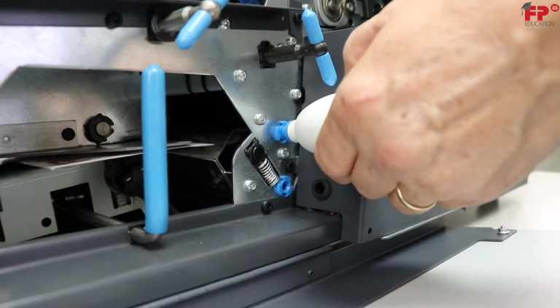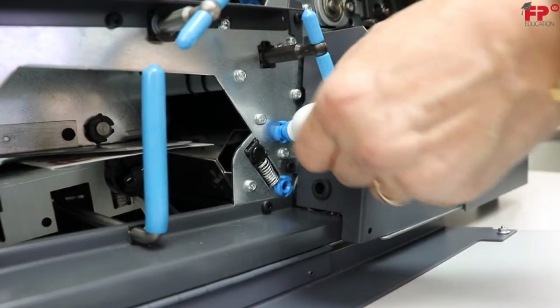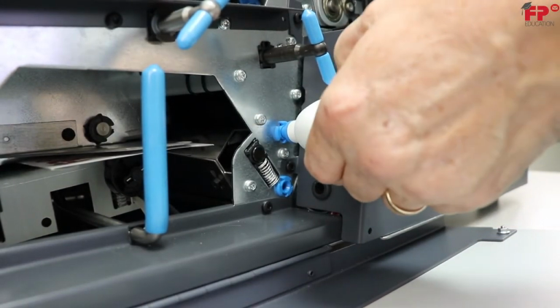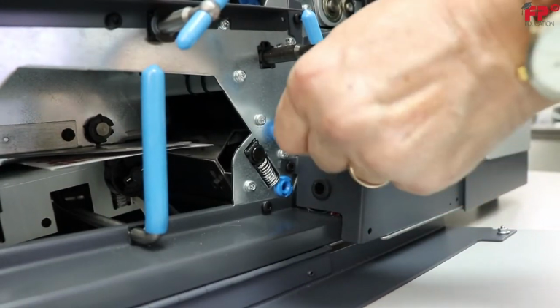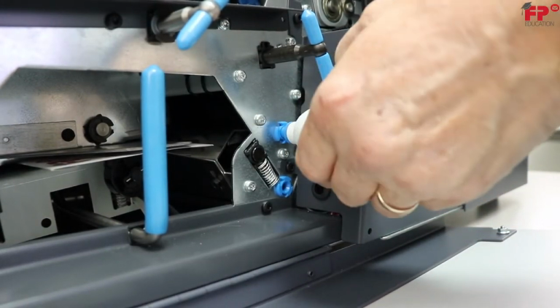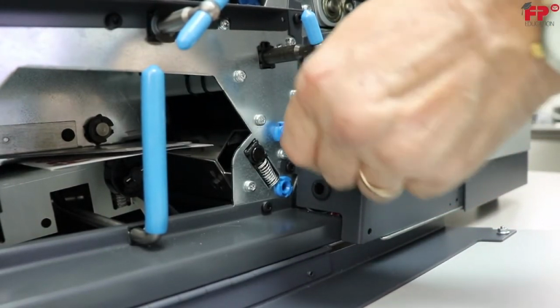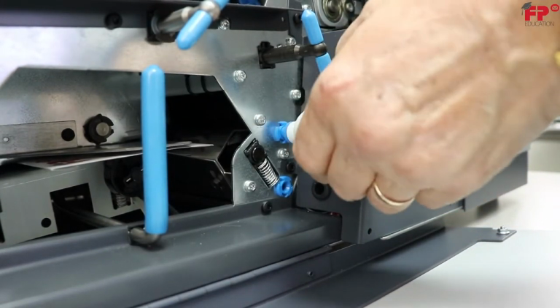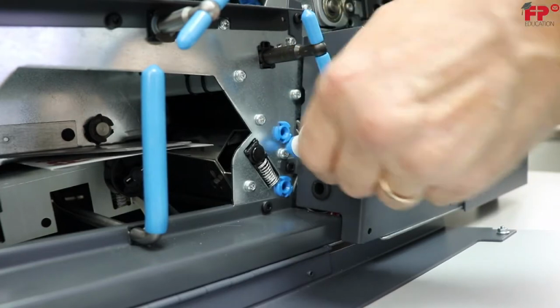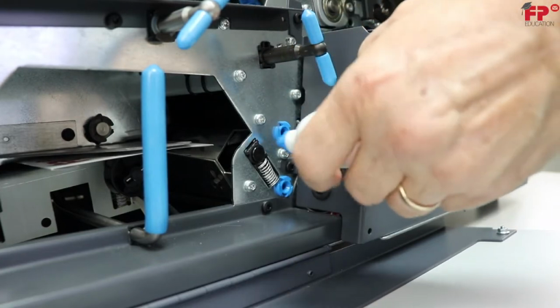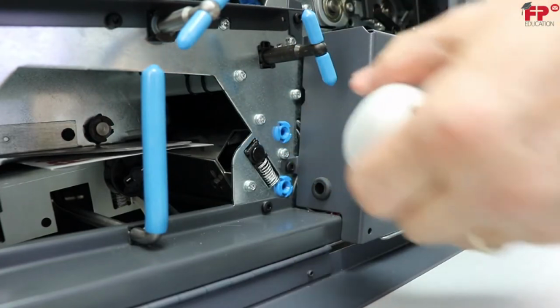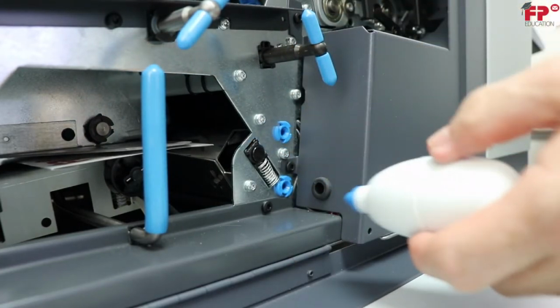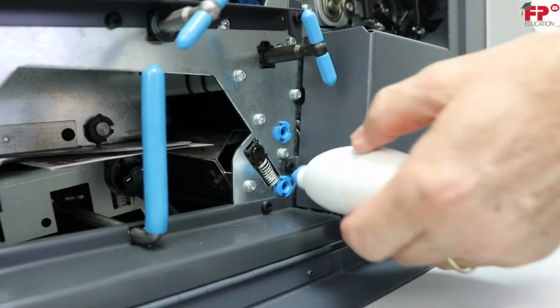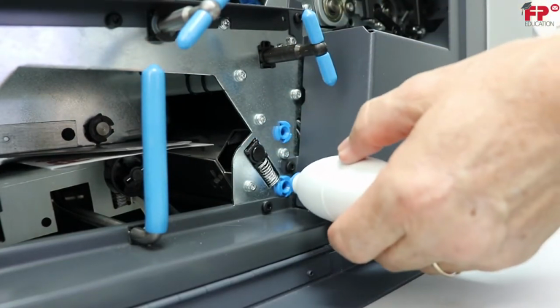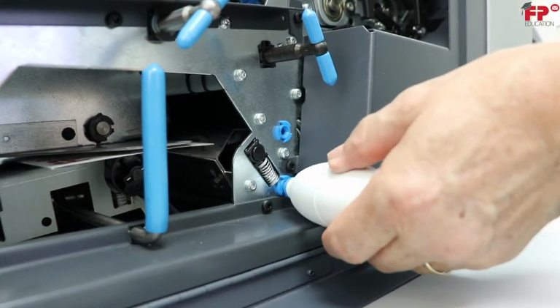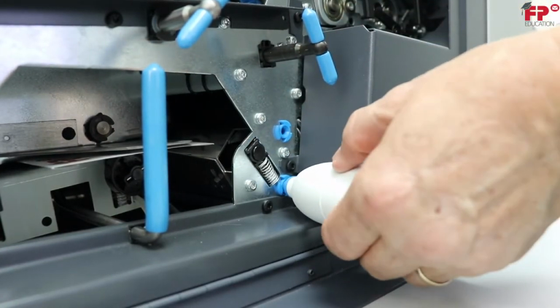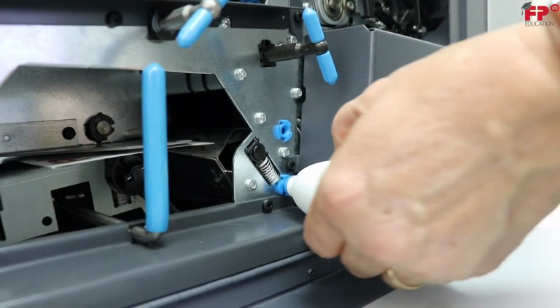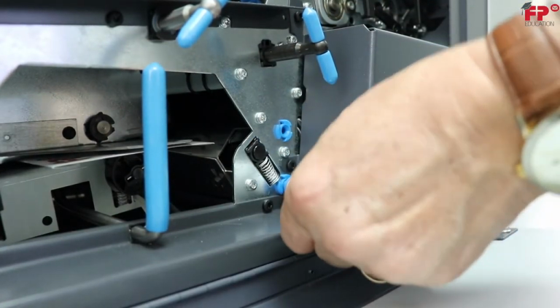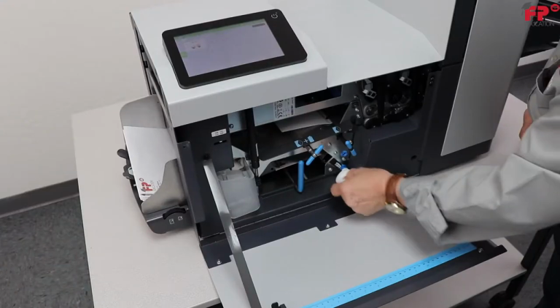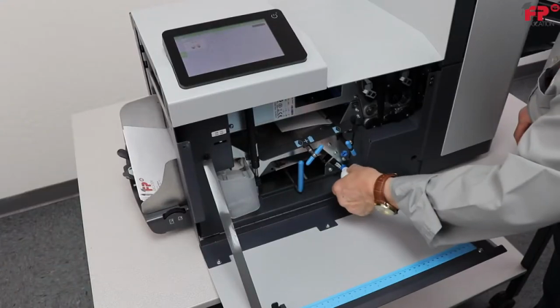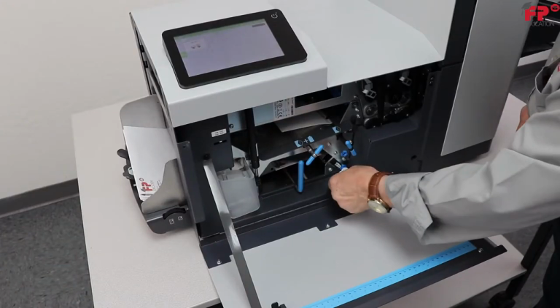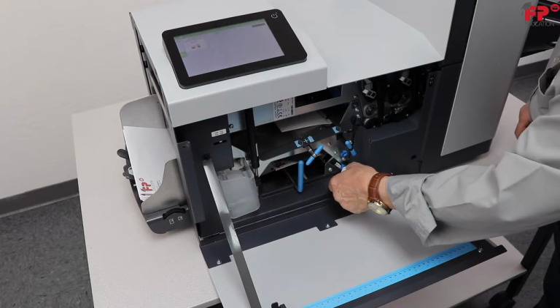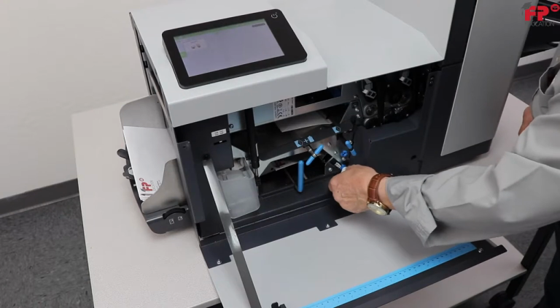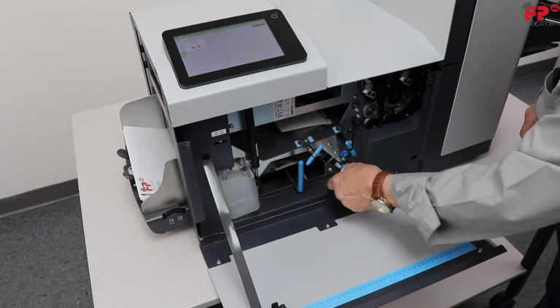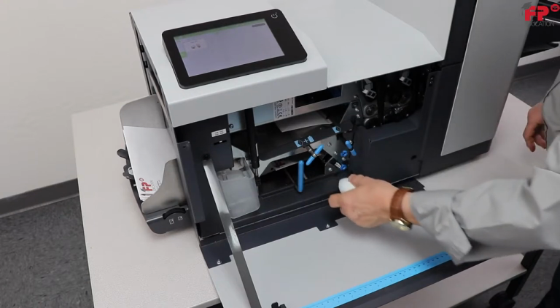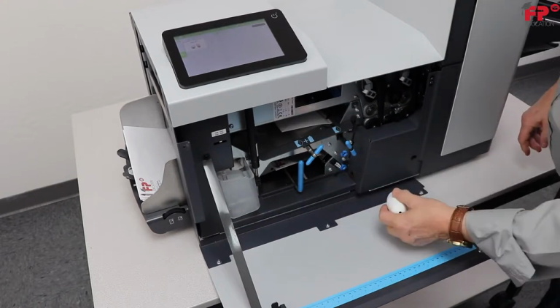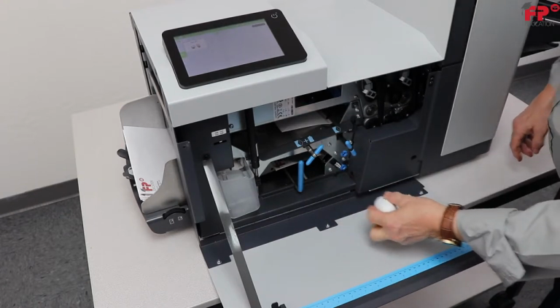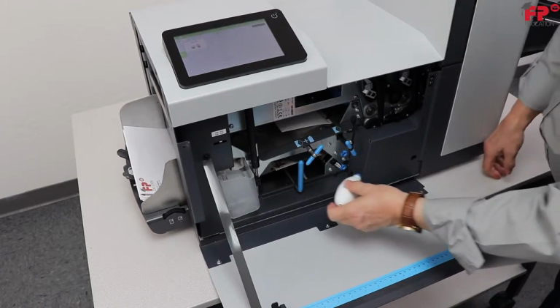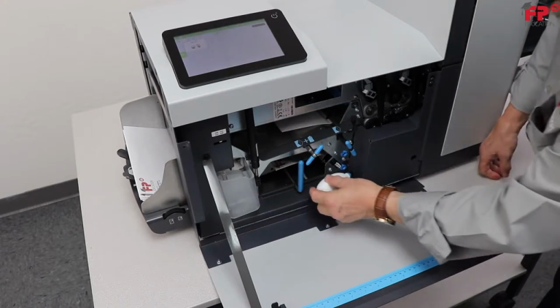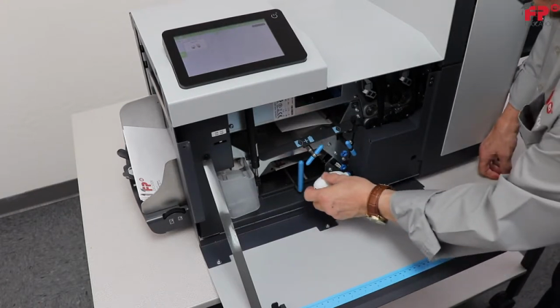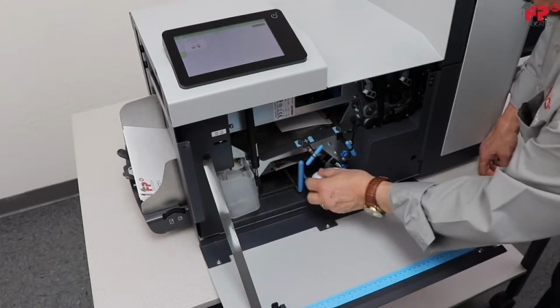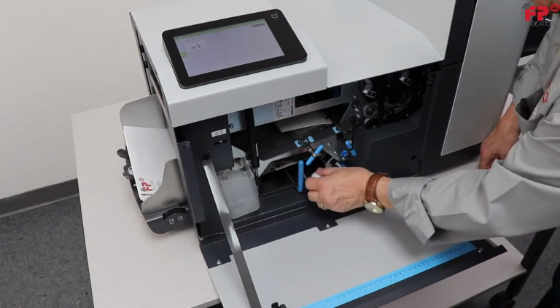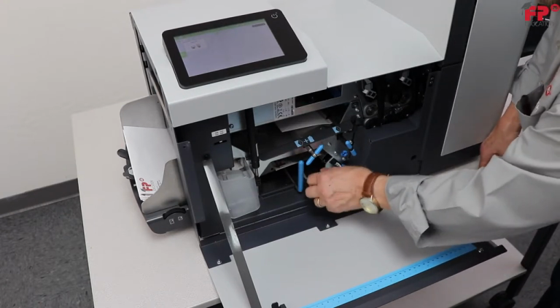Hold the bellows up to the first of the air plugs and squeeze it several times, then move on to the second one and repeat the process. When you're finished, return the bellows to its holder.